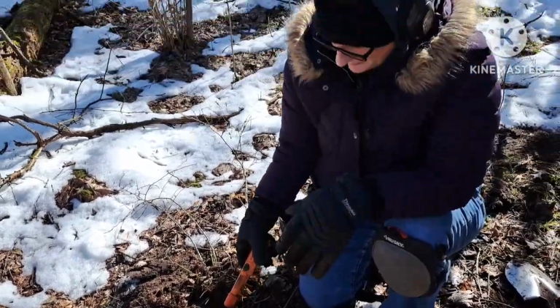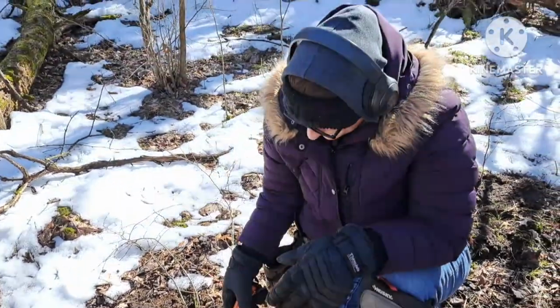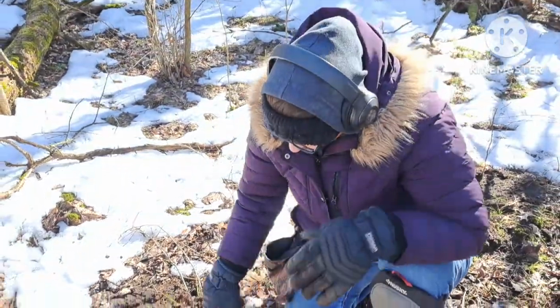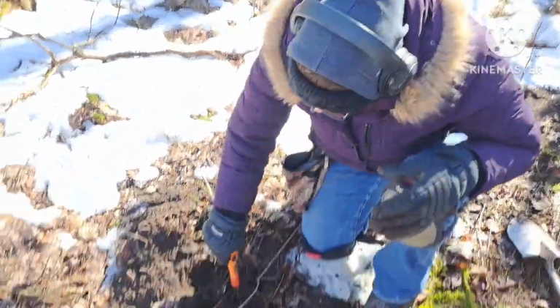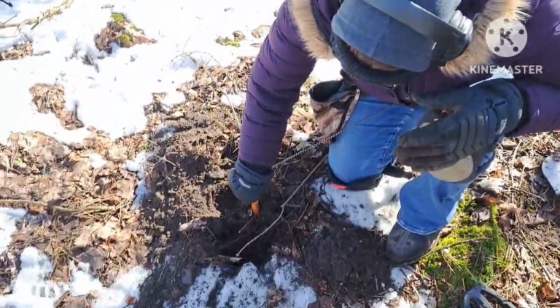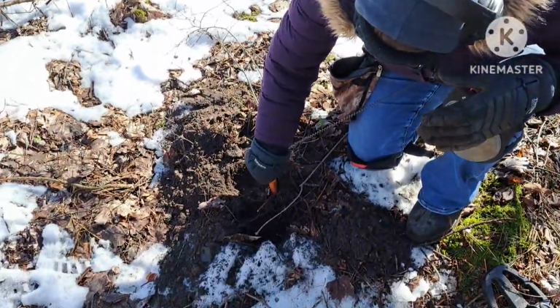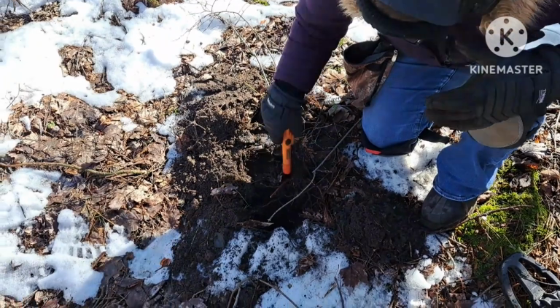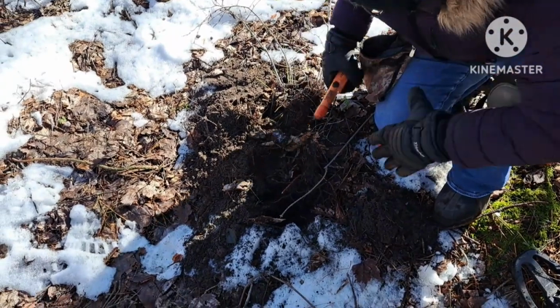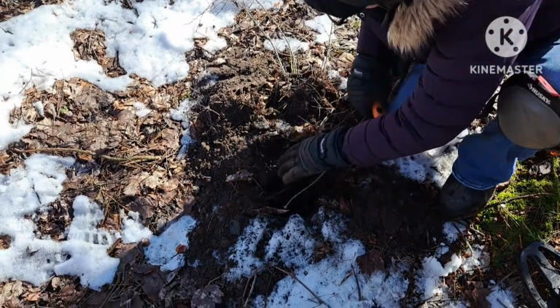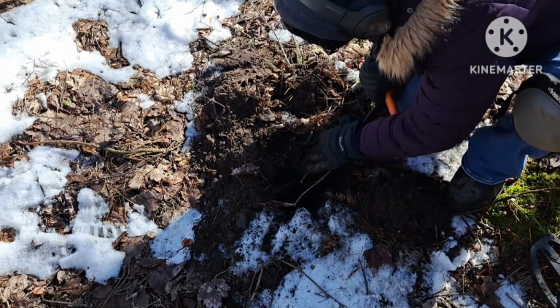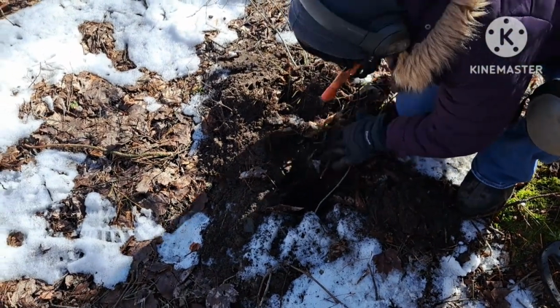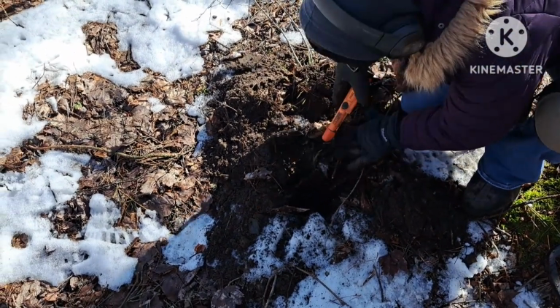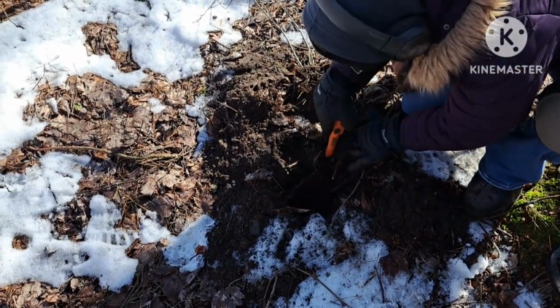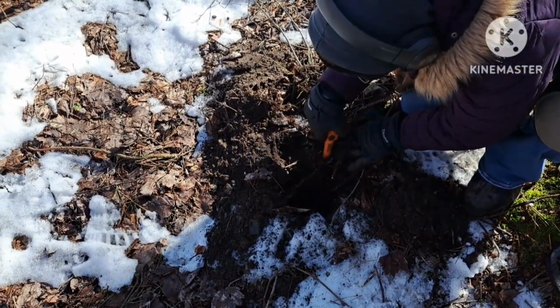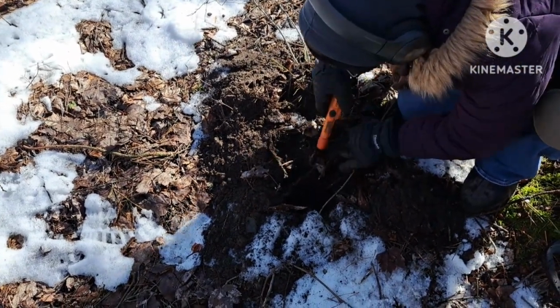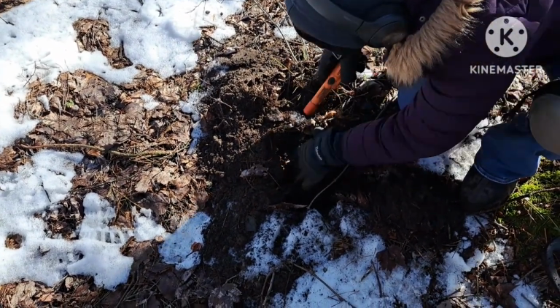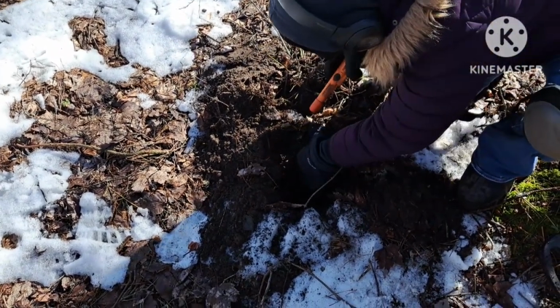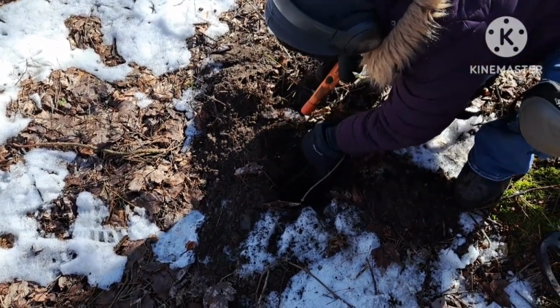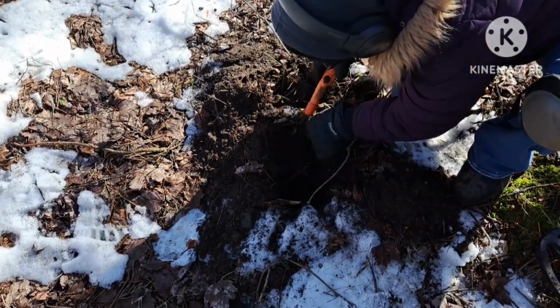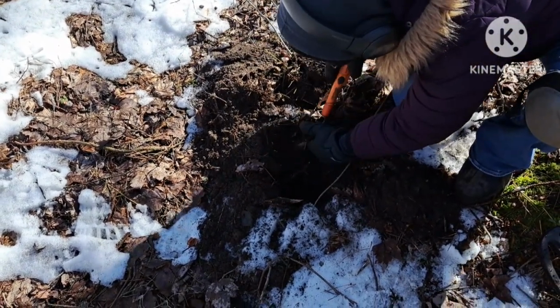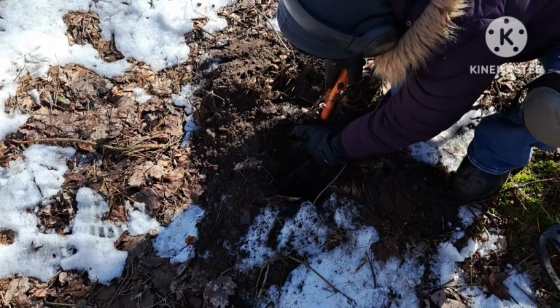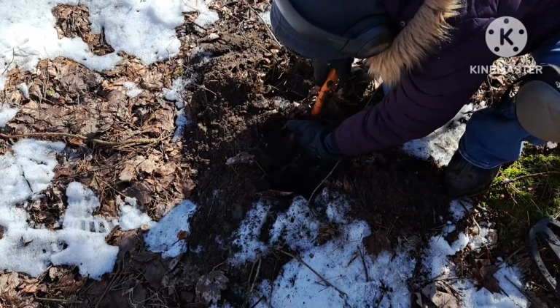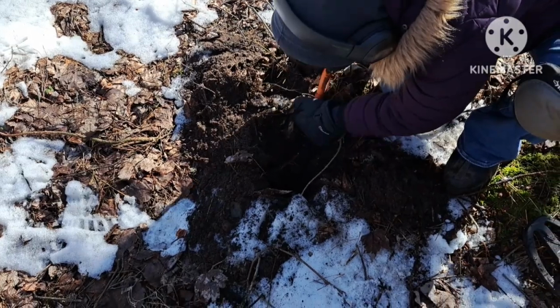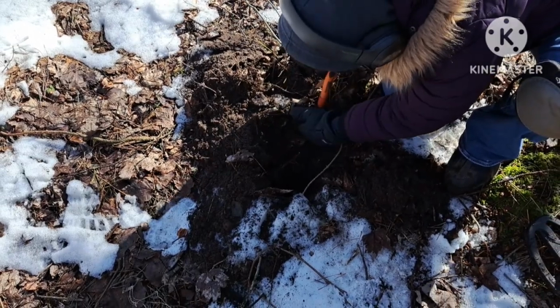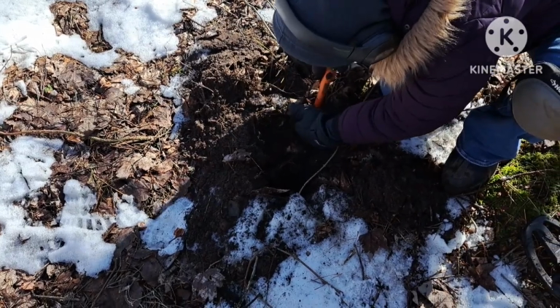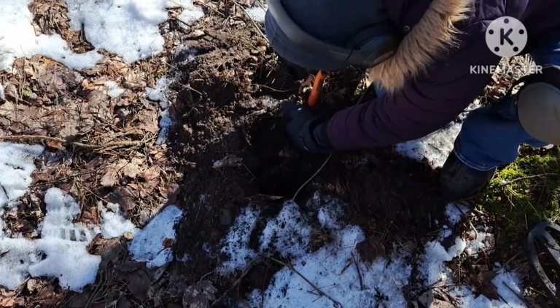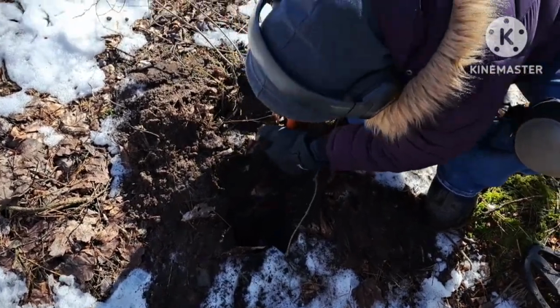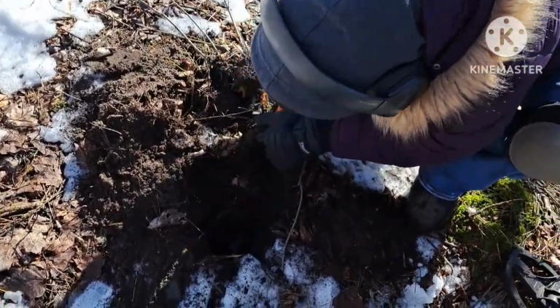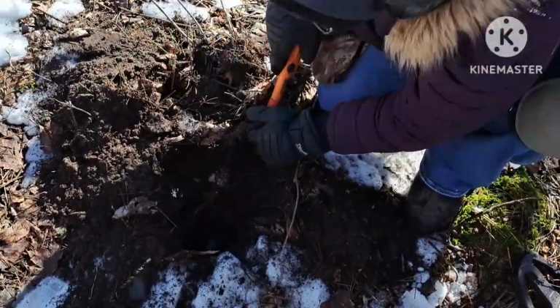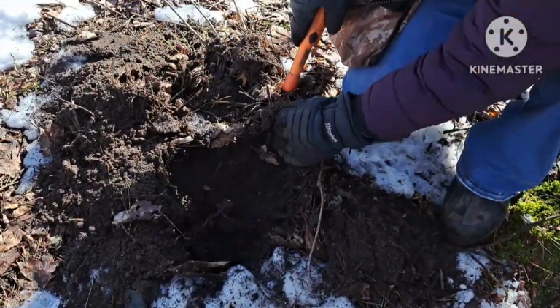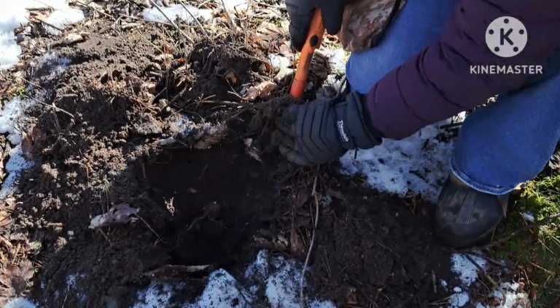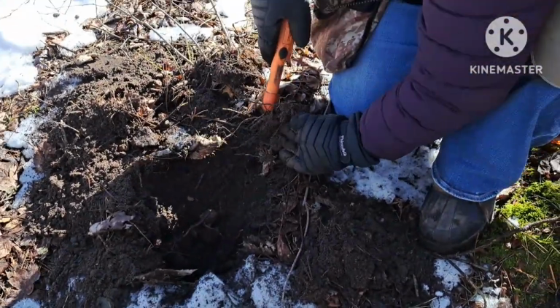Nicole has got a good signal right here. I just swung over it and it kind of sounds like a coin. Let's see what she gets out of here.